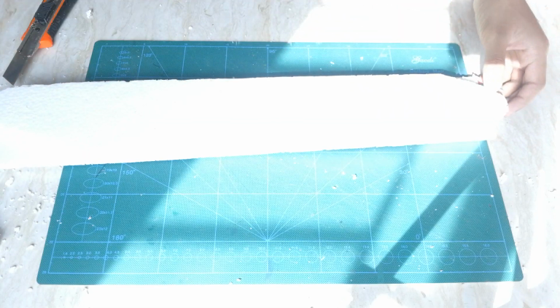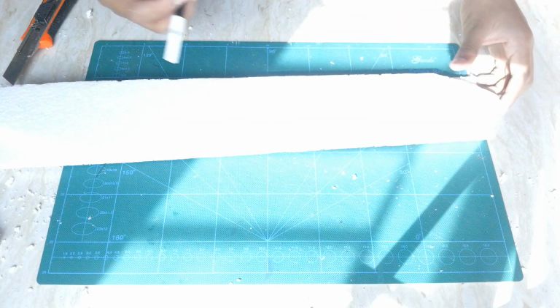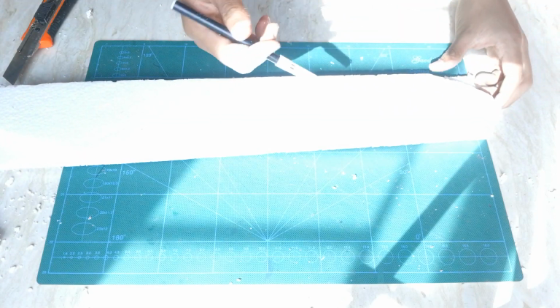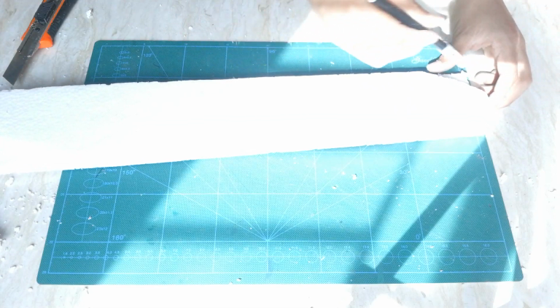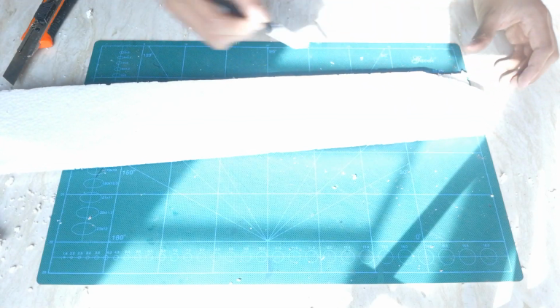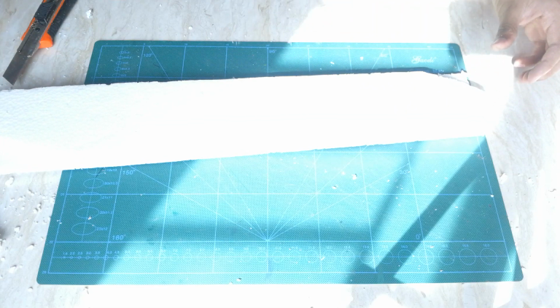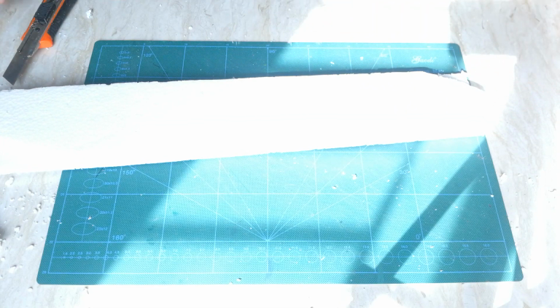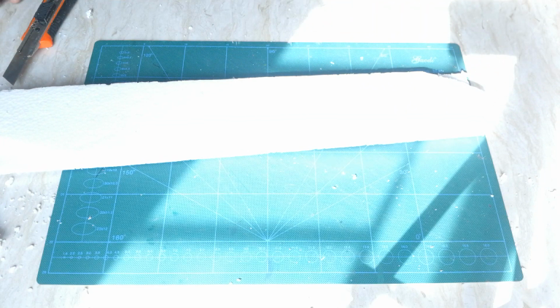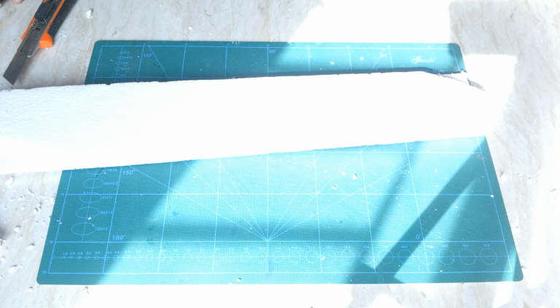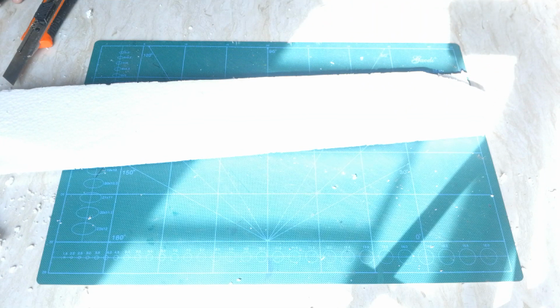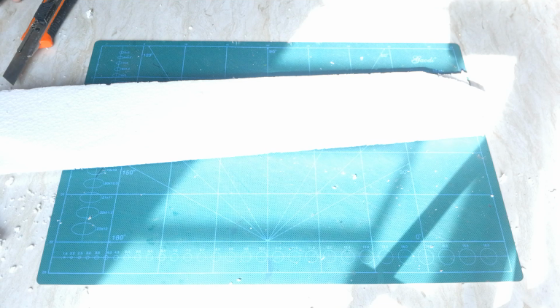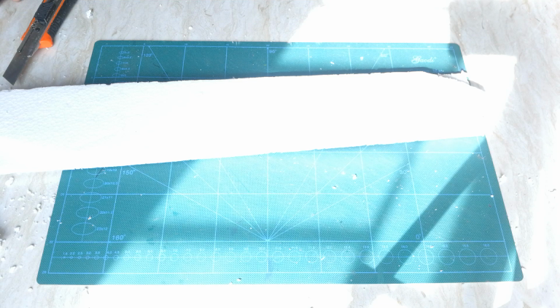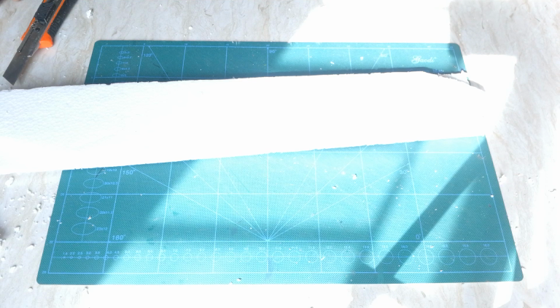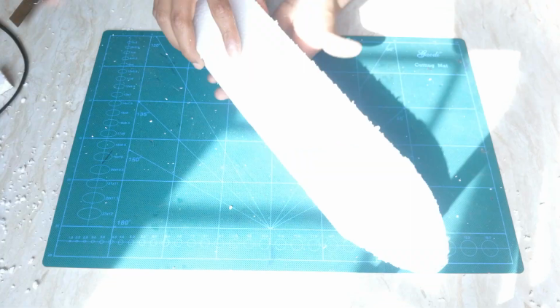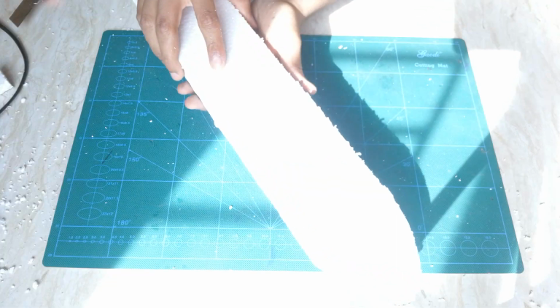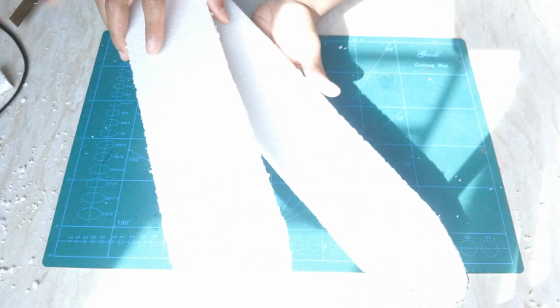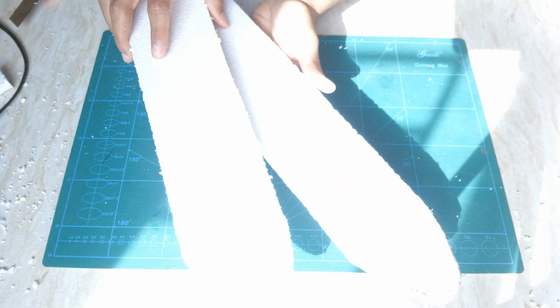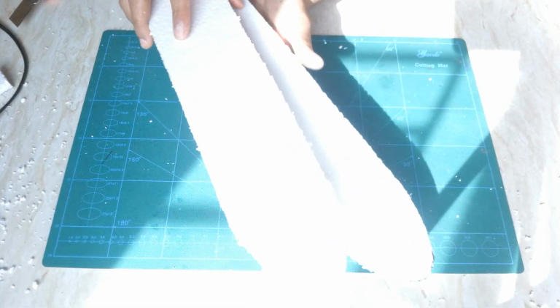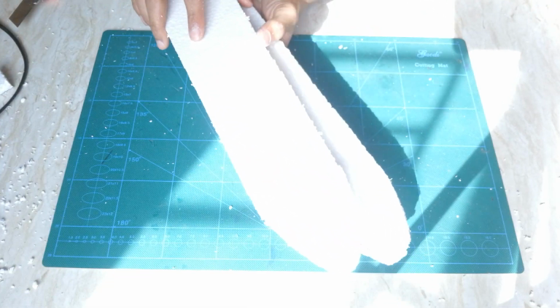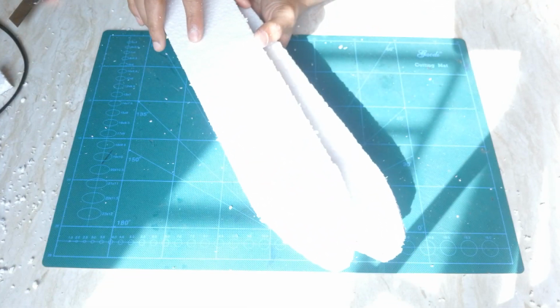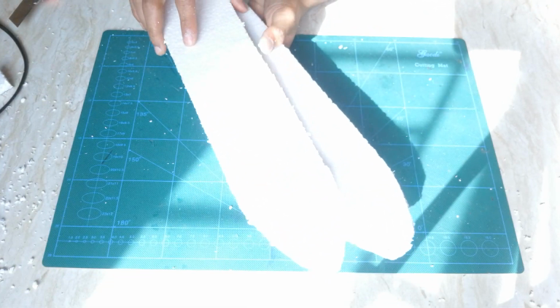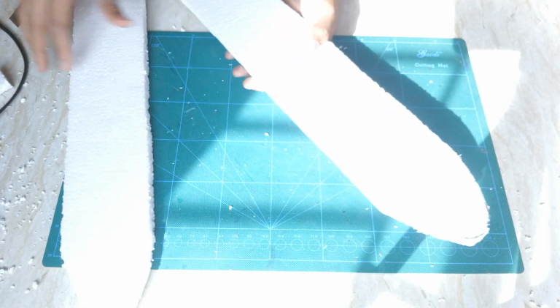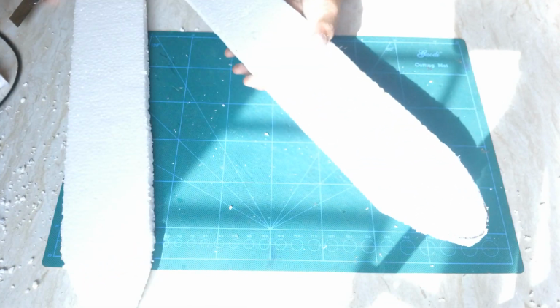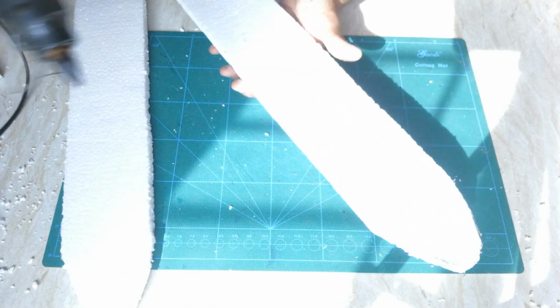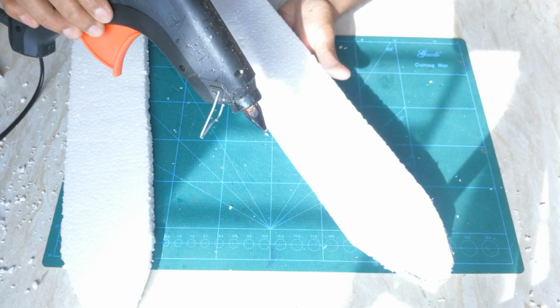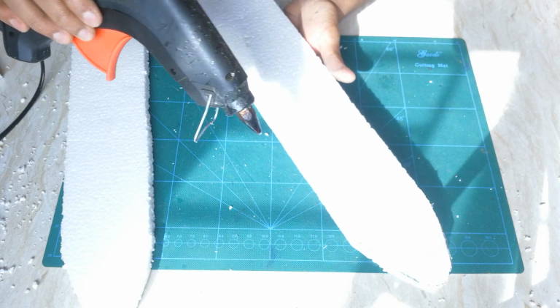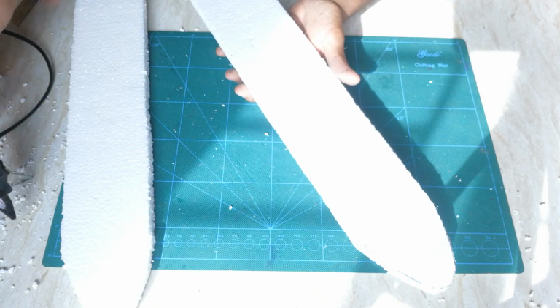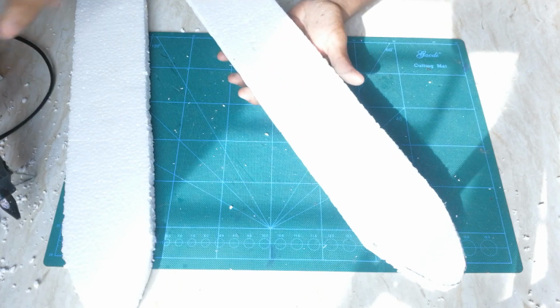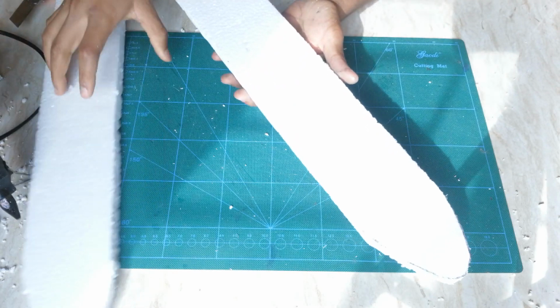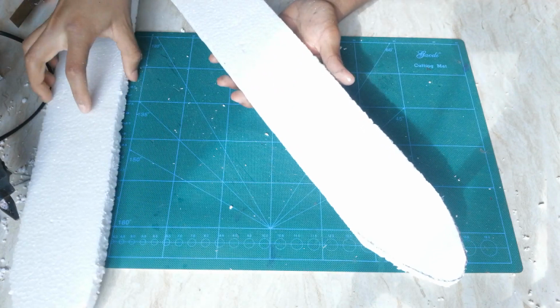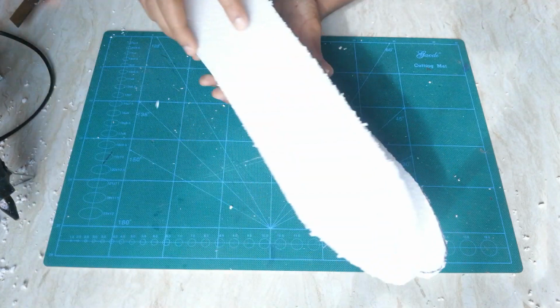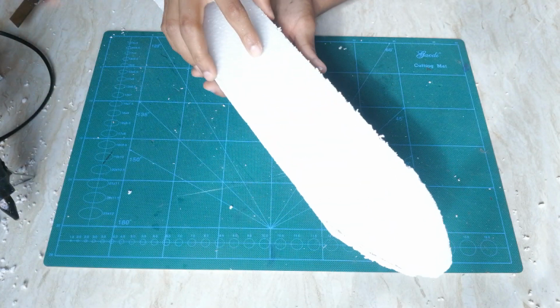Now you want to take another piece, use your marker and trace it on it, and then you're going to have a thicker fuselage. Now I have both pieces of the fuselage and using my hot glue I'm going to stick both of these together.